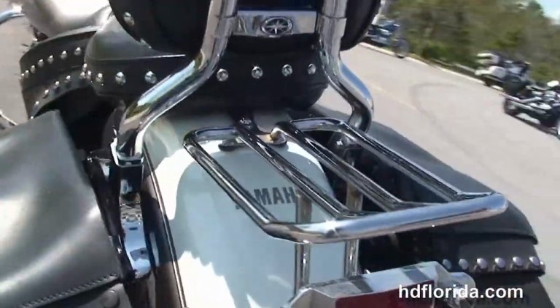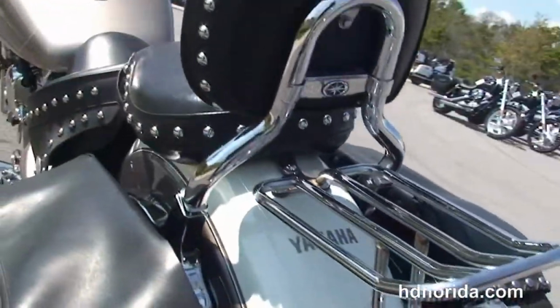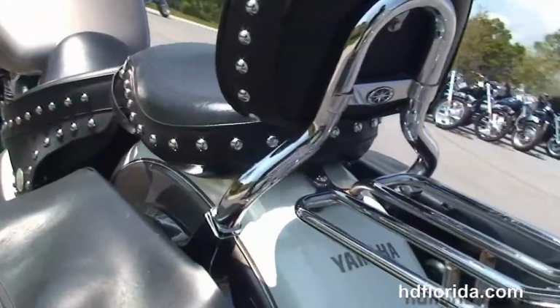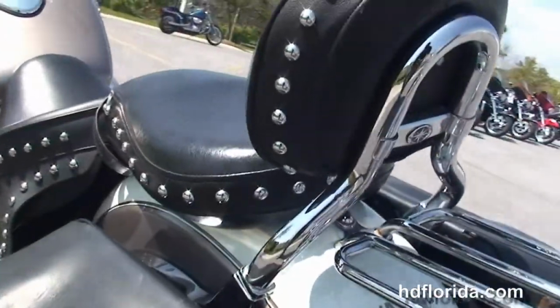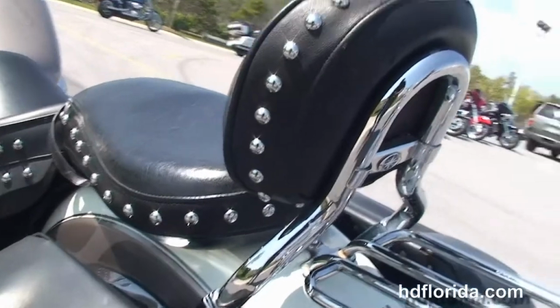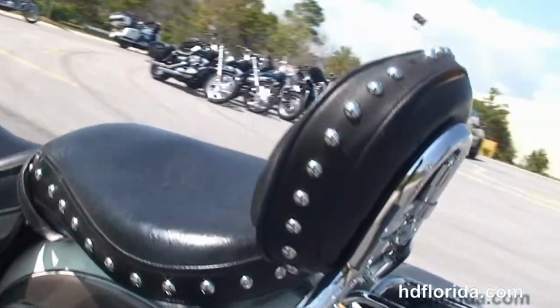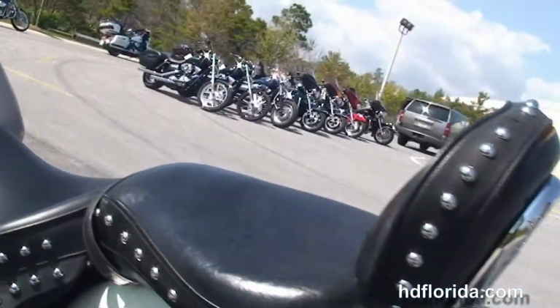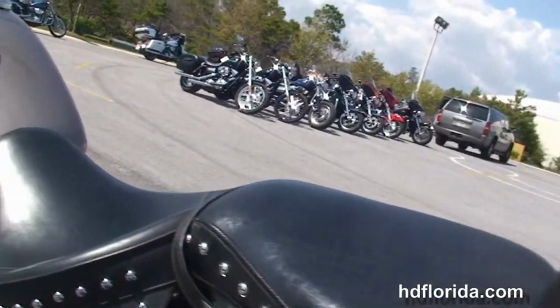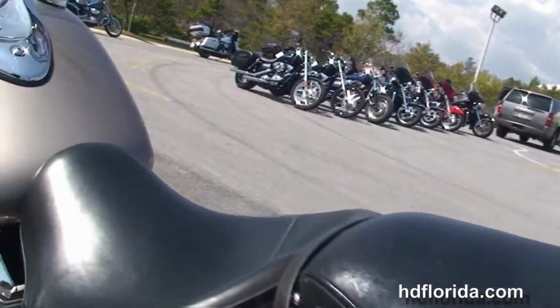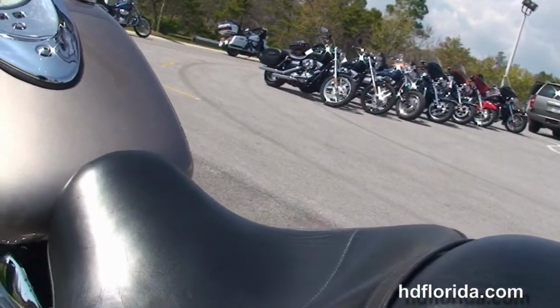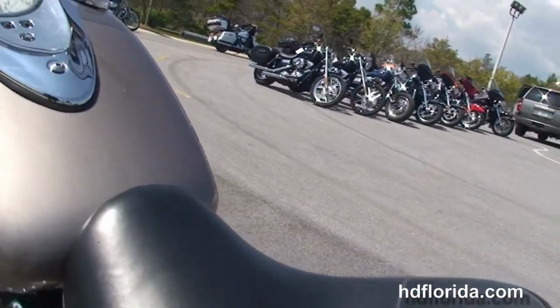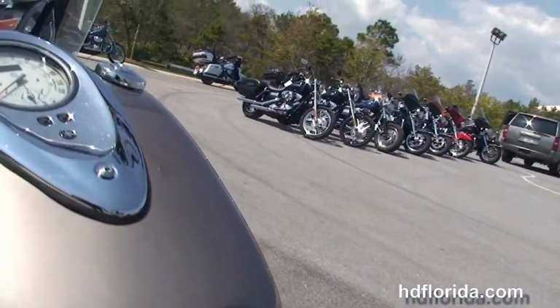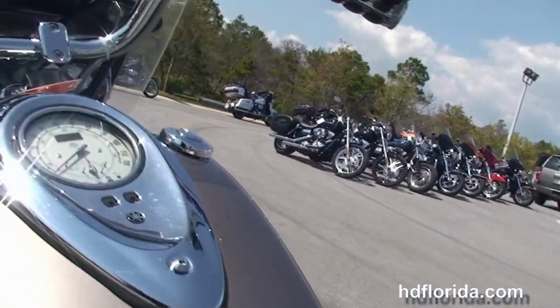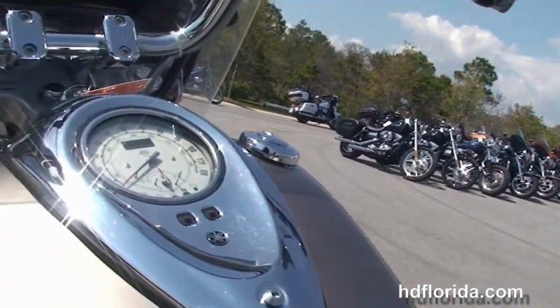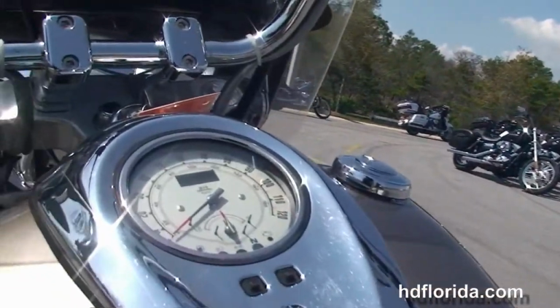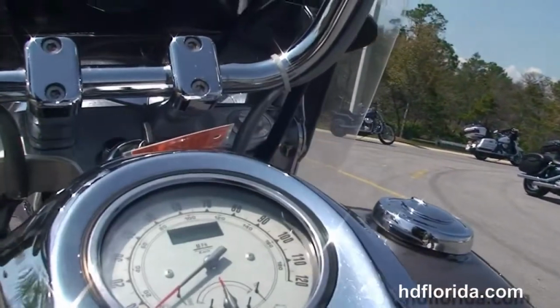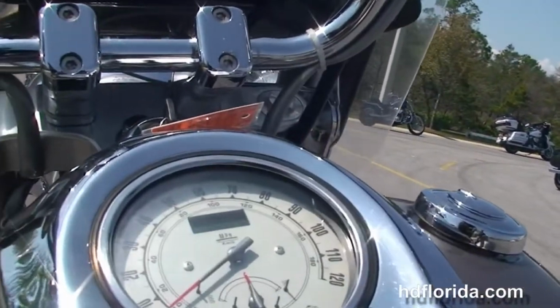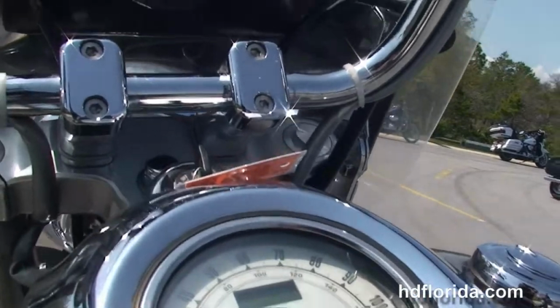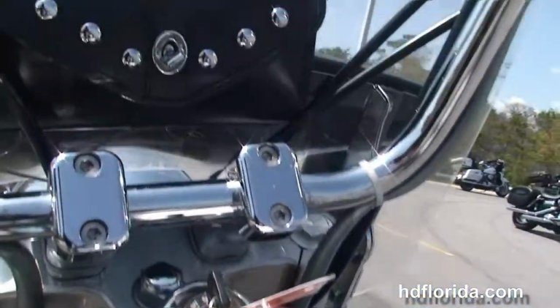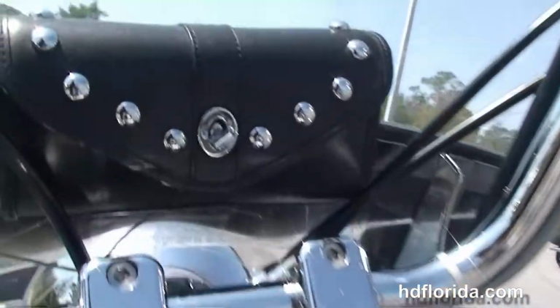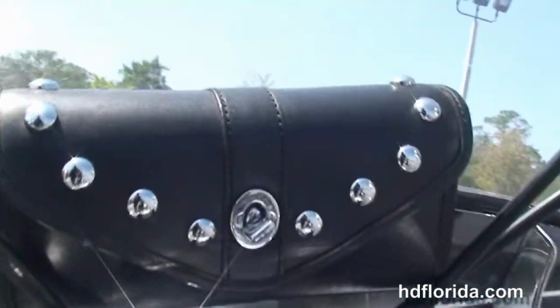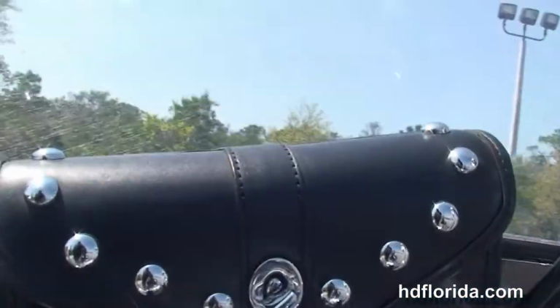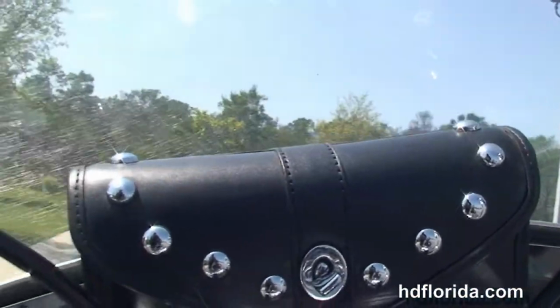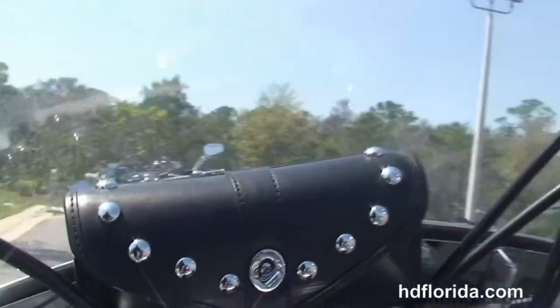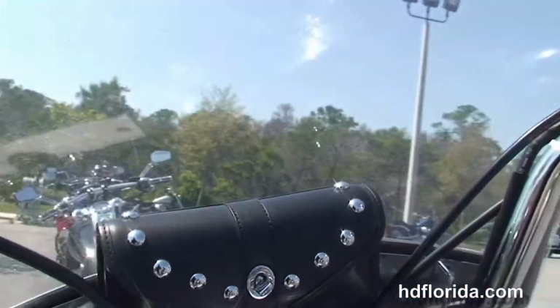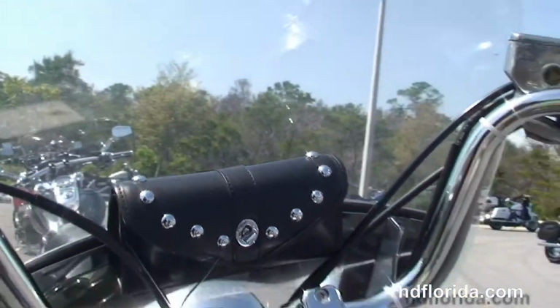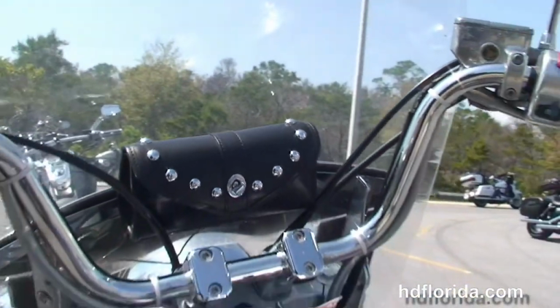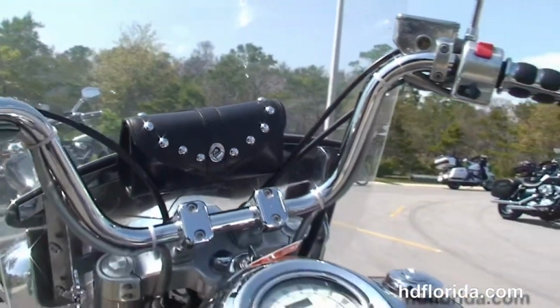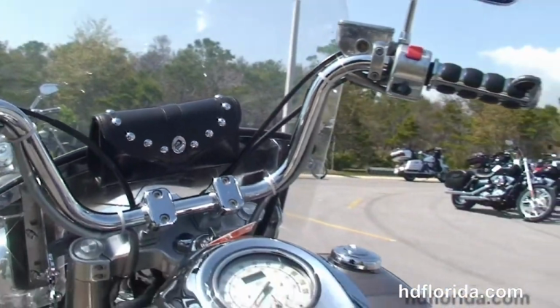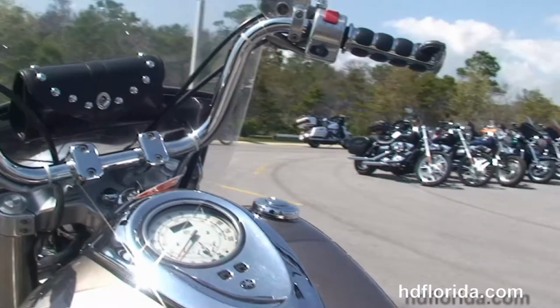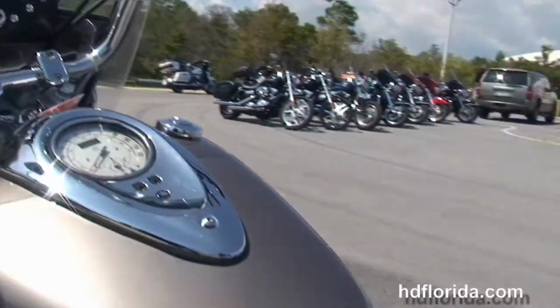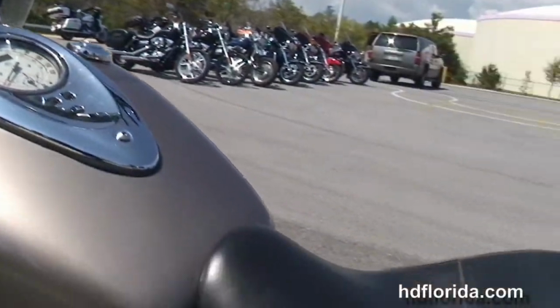The matching passenger backrest and studded two-up seat. Large fuel tank with high visibility instrument cluster. Pull-back bars with upgraded ISO grips.